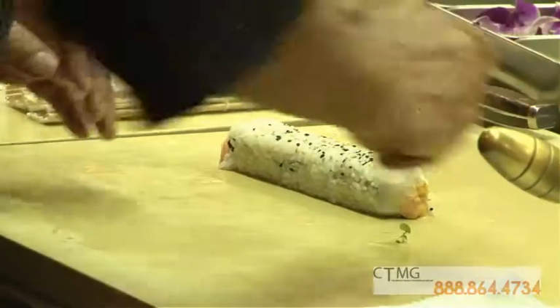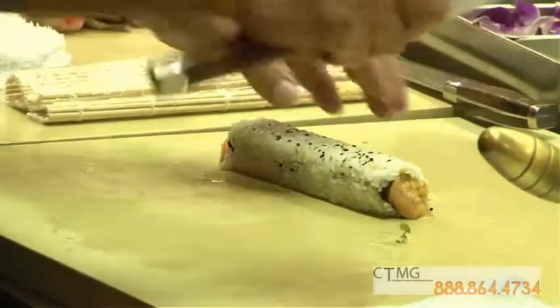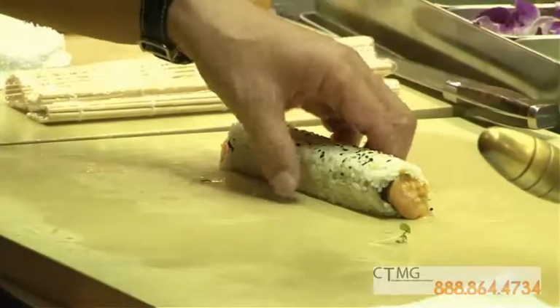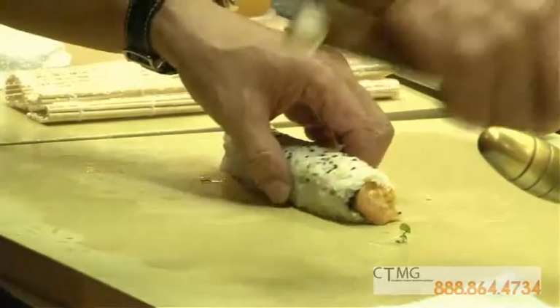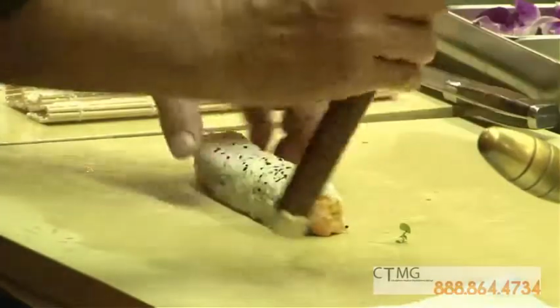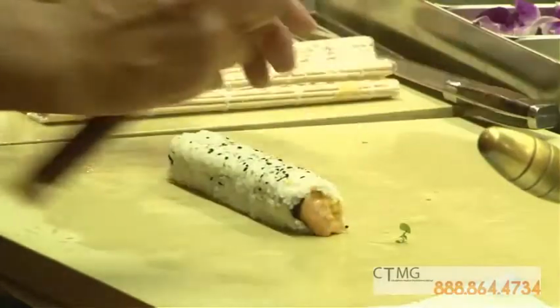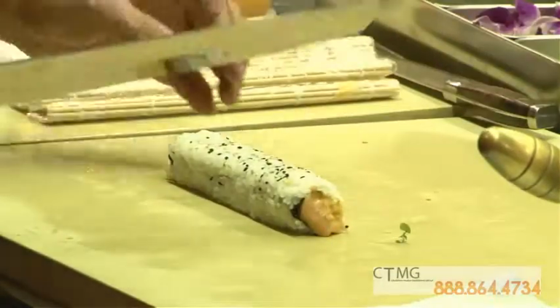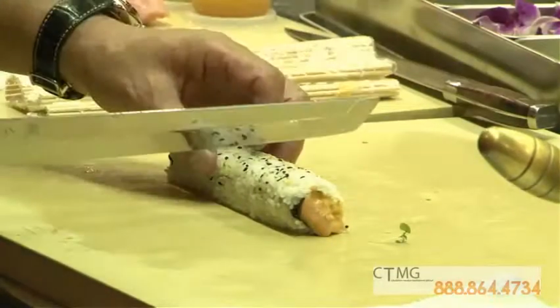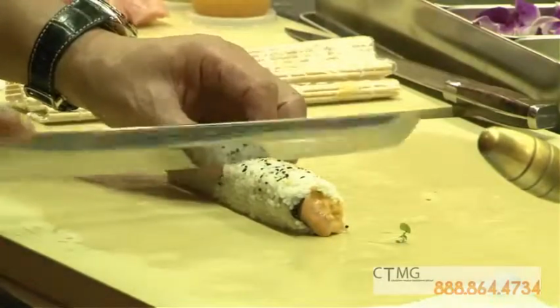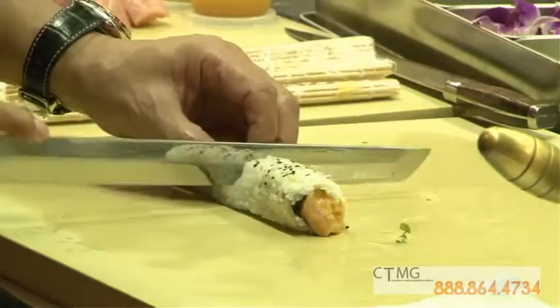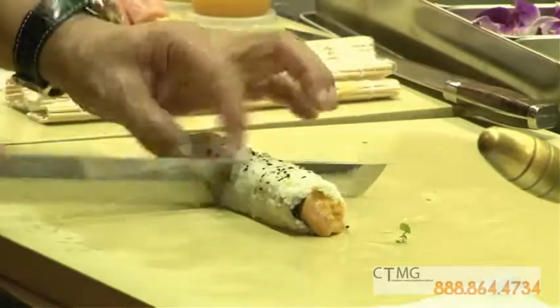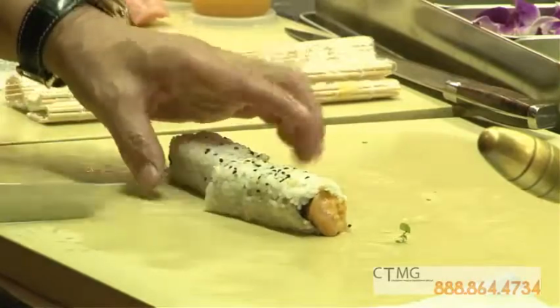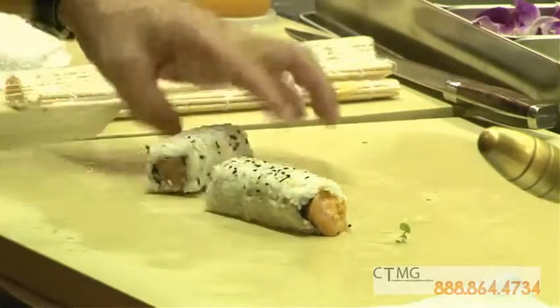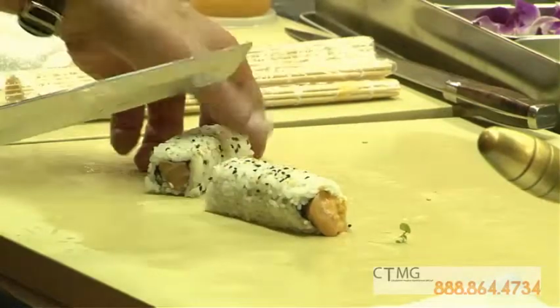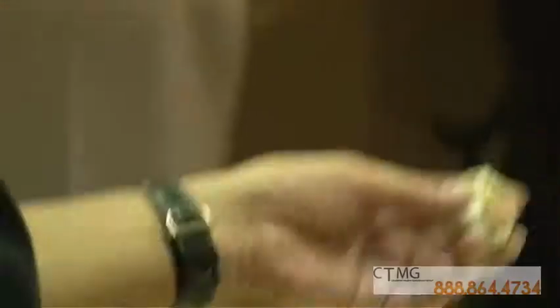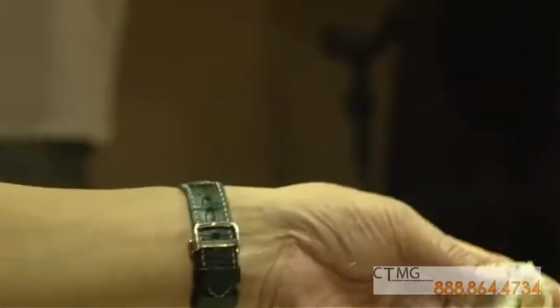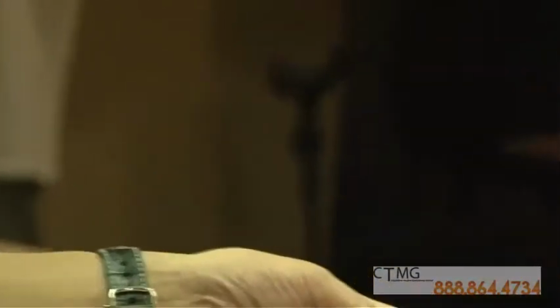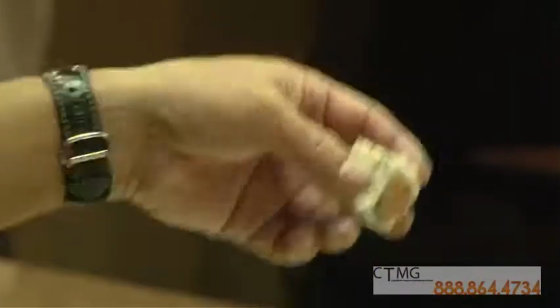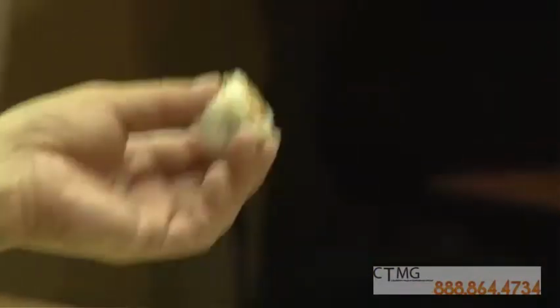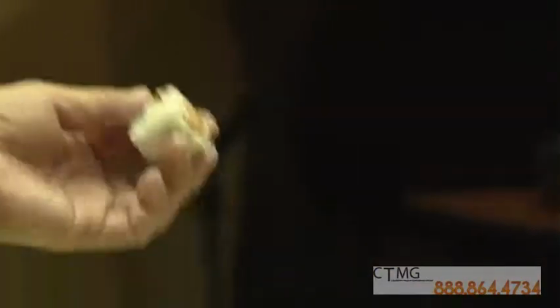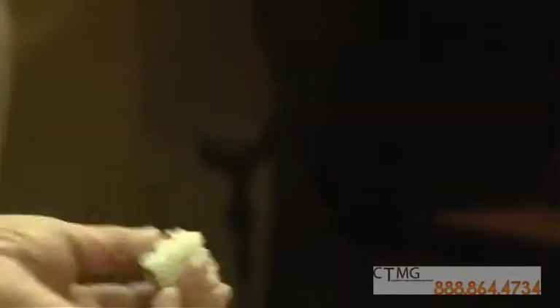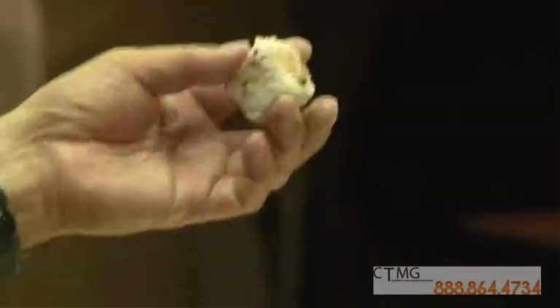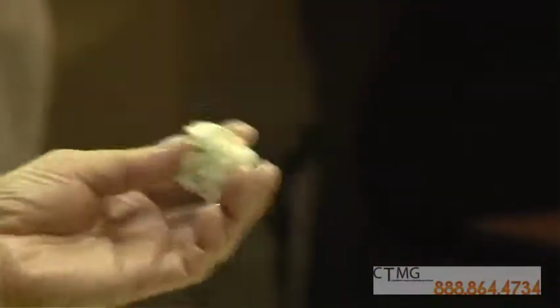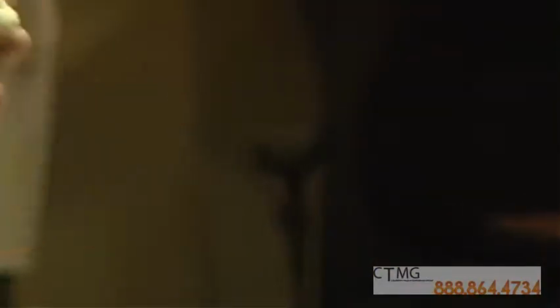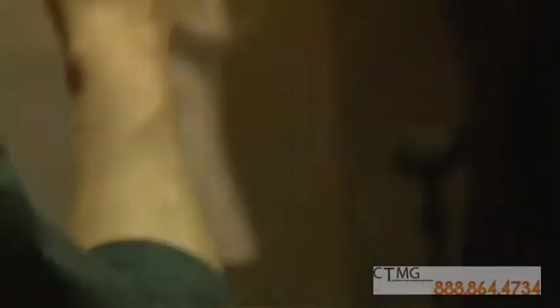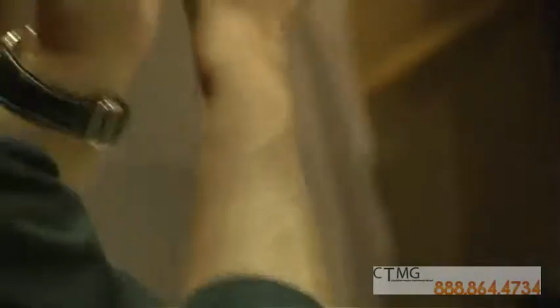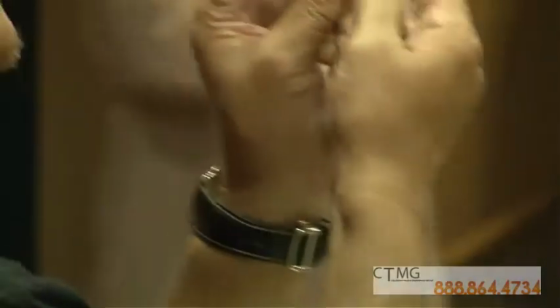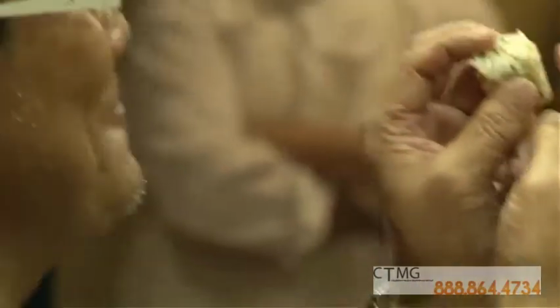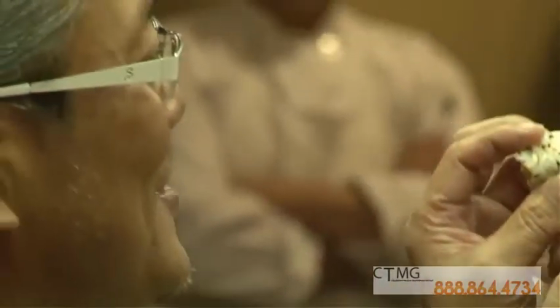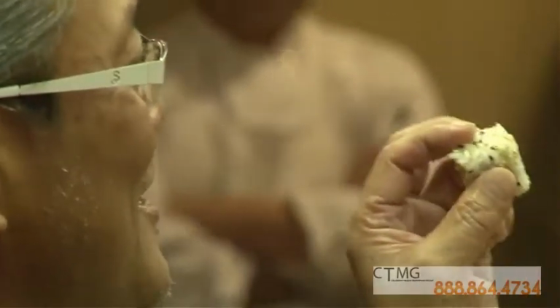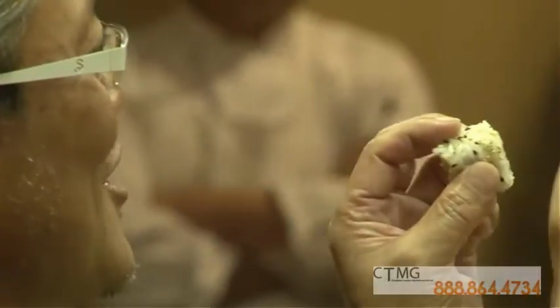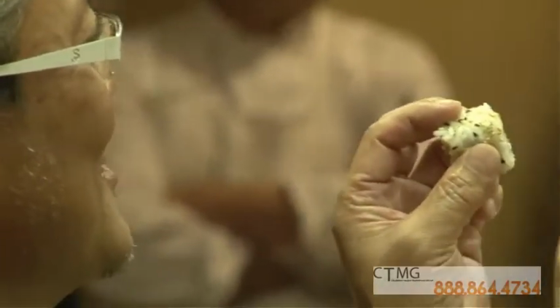You have to cut. Usually, you cut six pieces like this. Fish side. My side. It's well this side. I'm cutting my side.